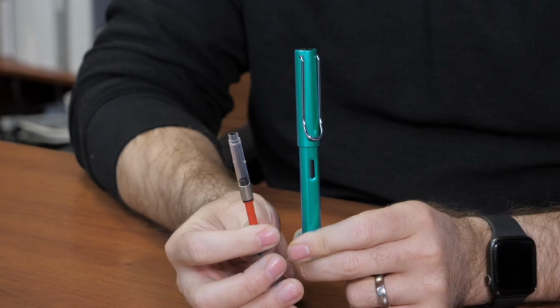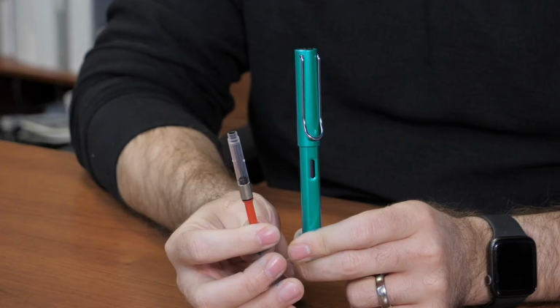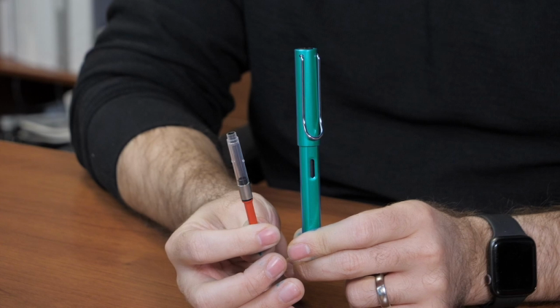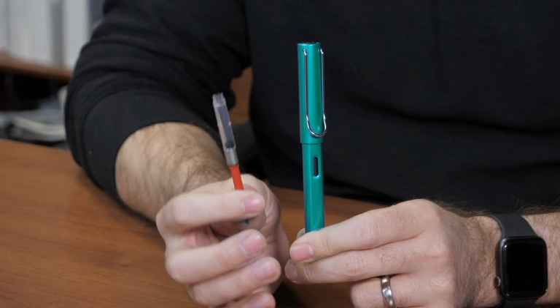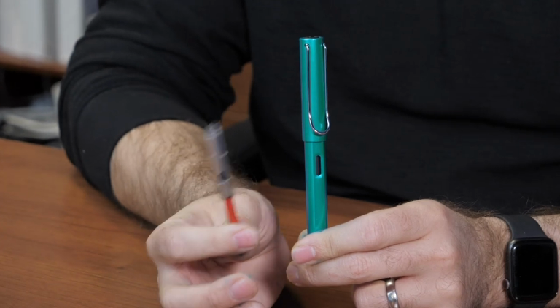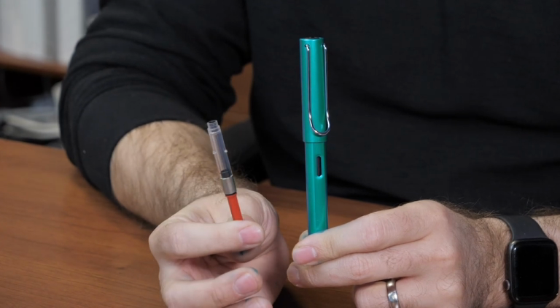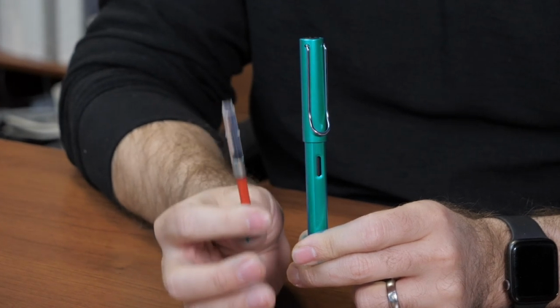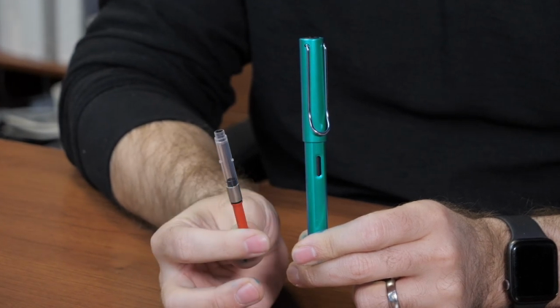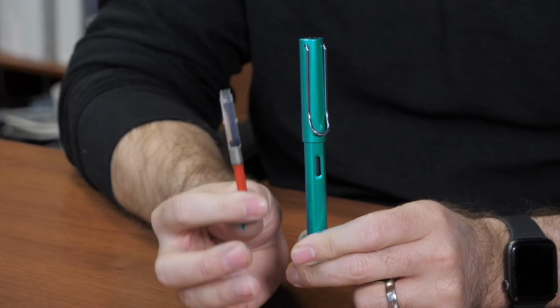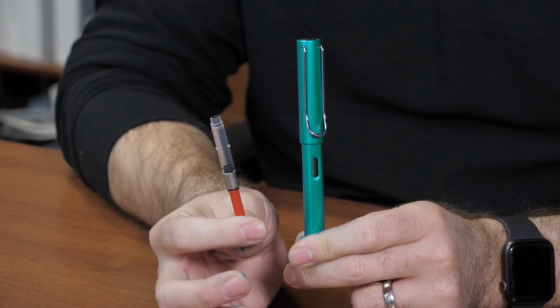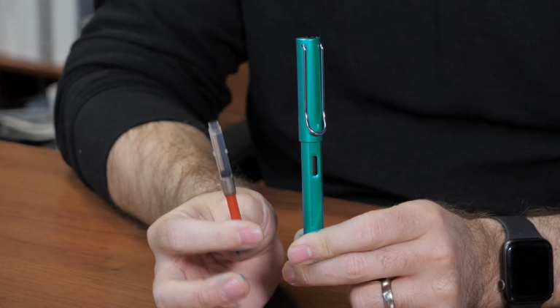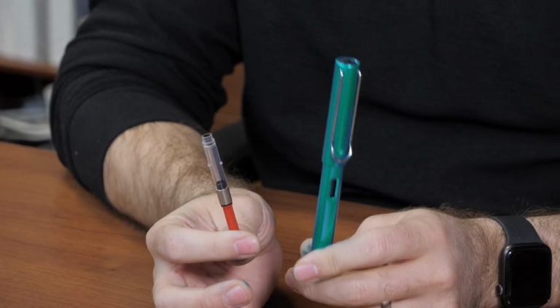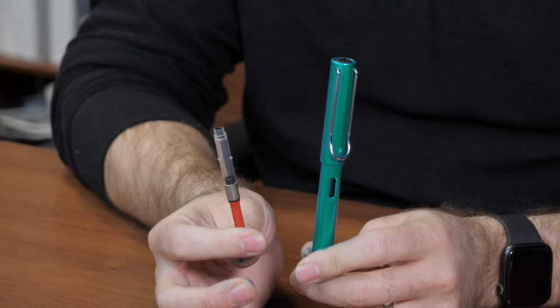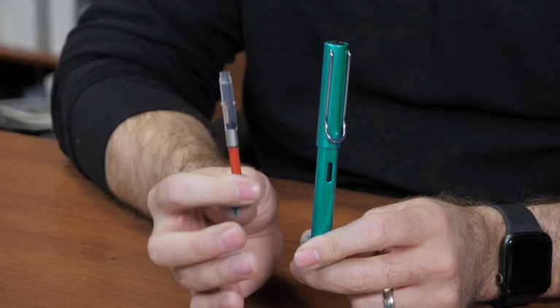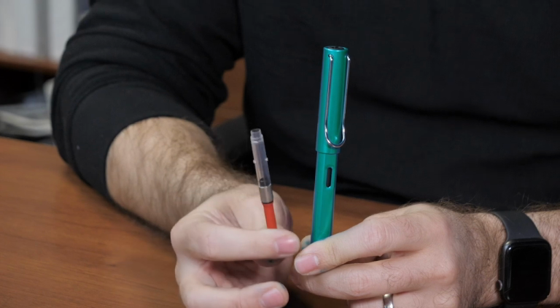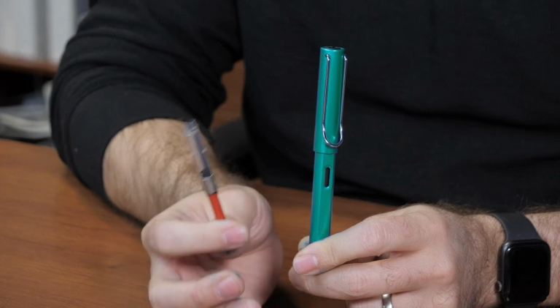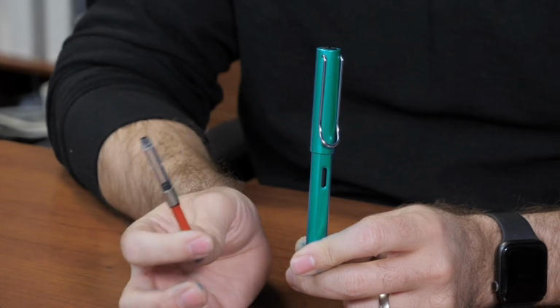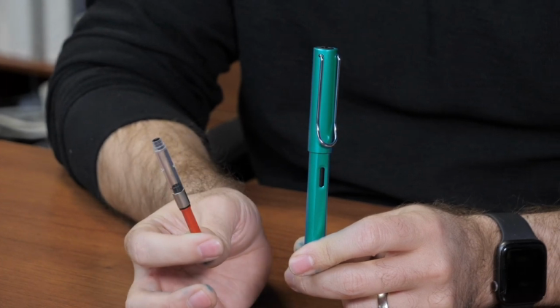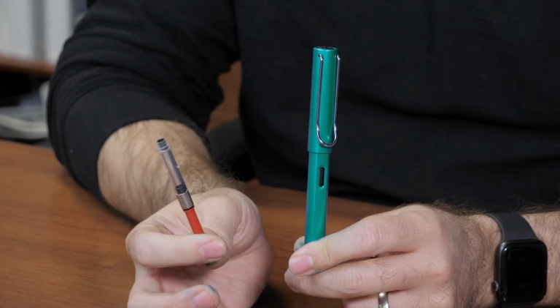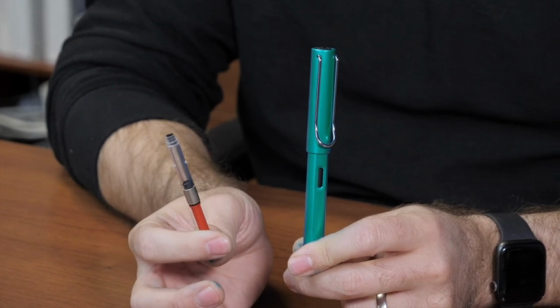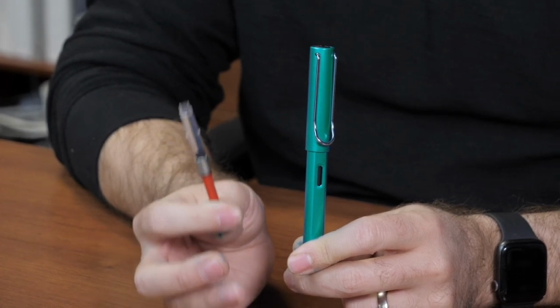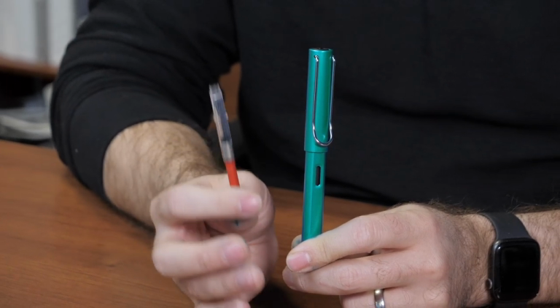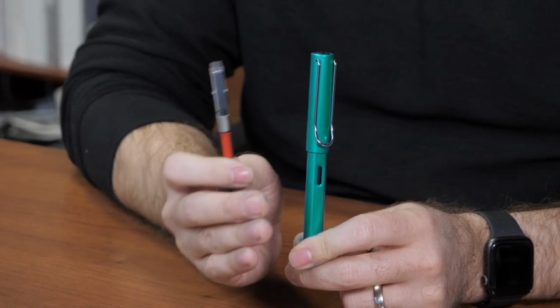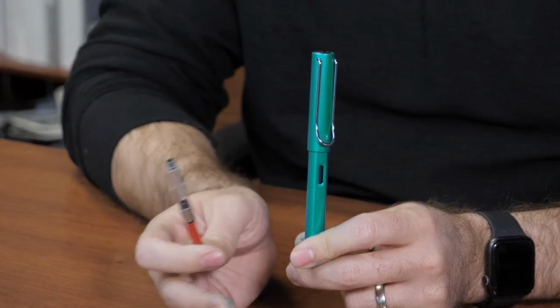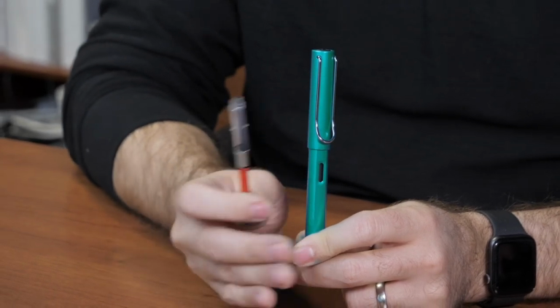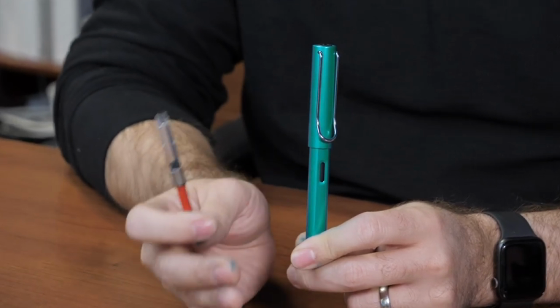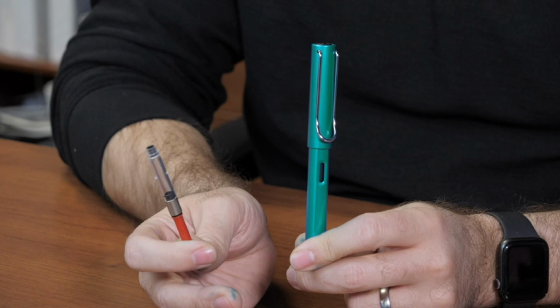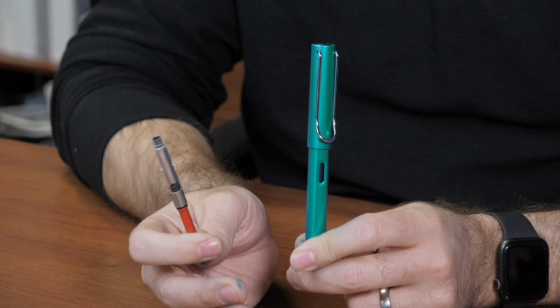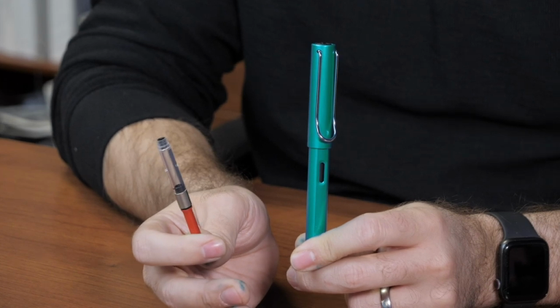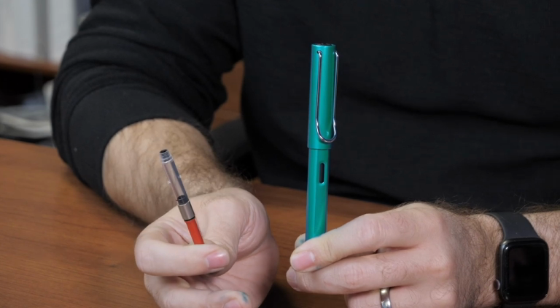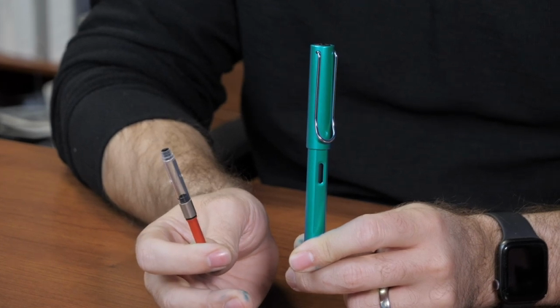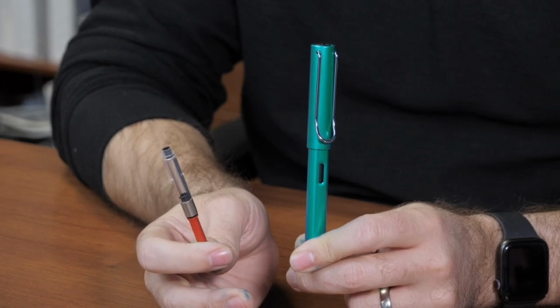I'm a bottleneck guy, so I'm always going to want to use a converter. The Z28 is going to be the one for this pen — it doesn't come with the pen, so you do have to get it separately. Or you can get this Tourmaline ink in cartridge form too. They're doing it both ways.